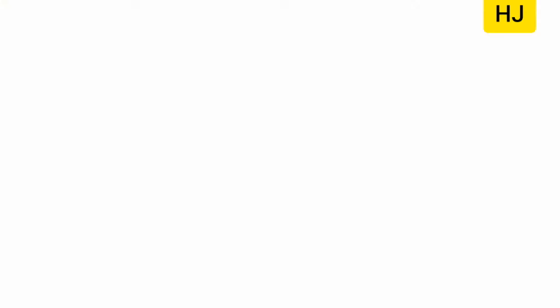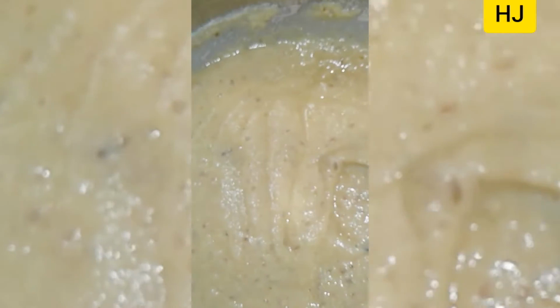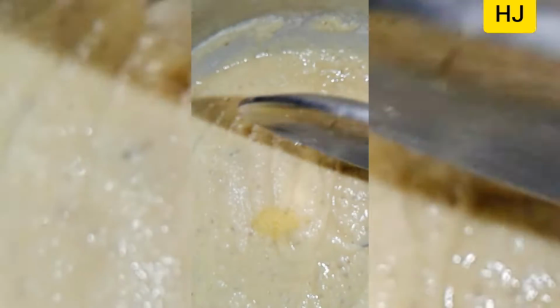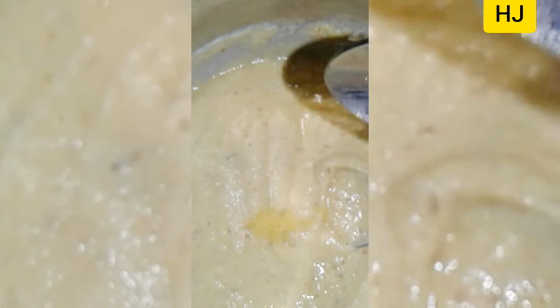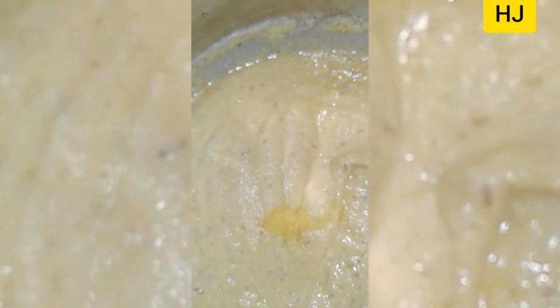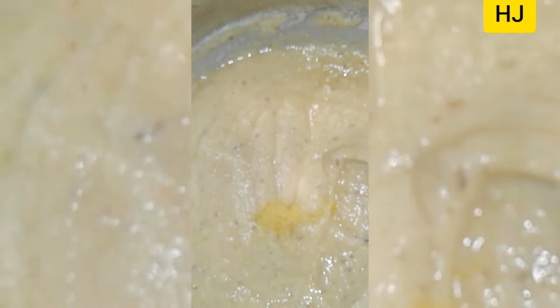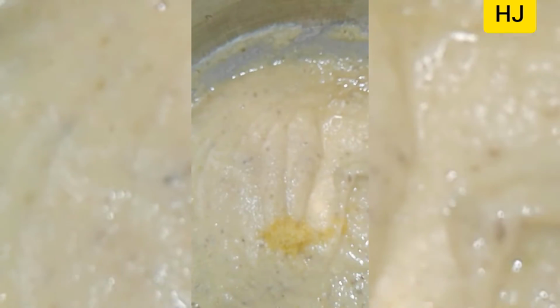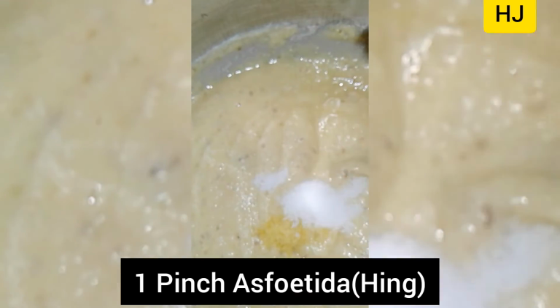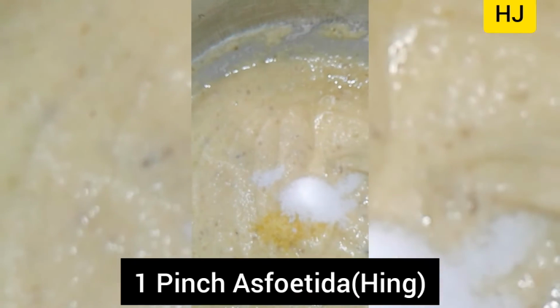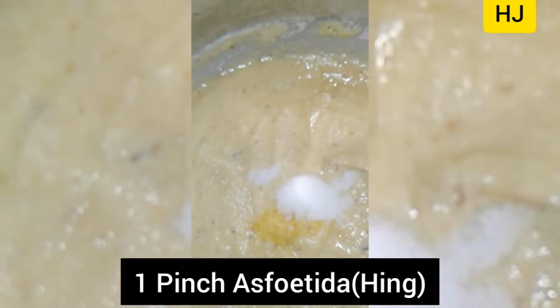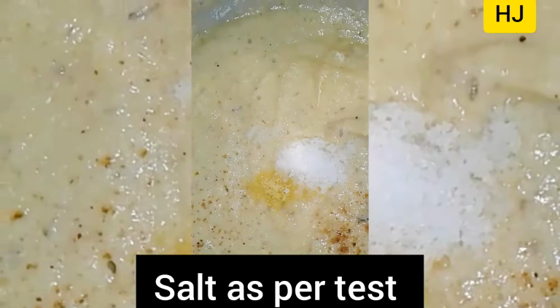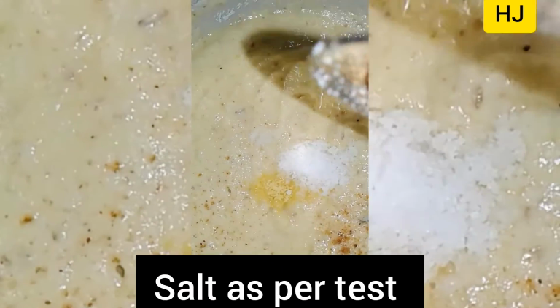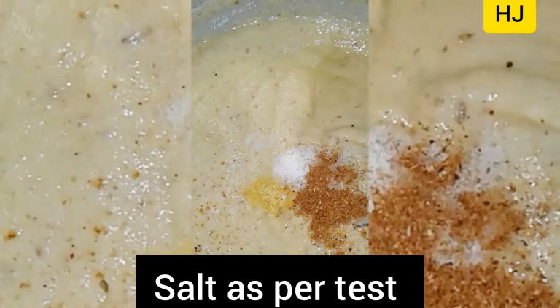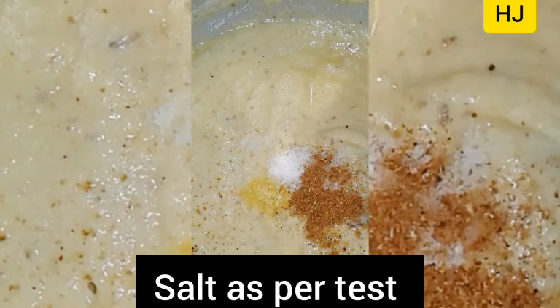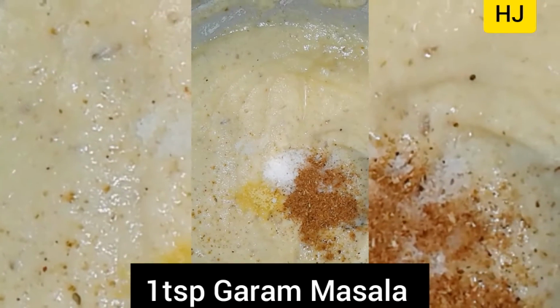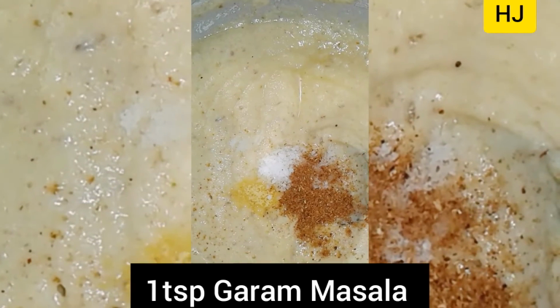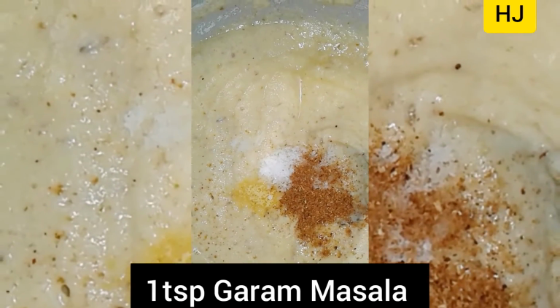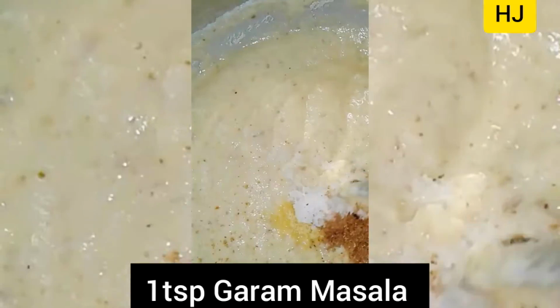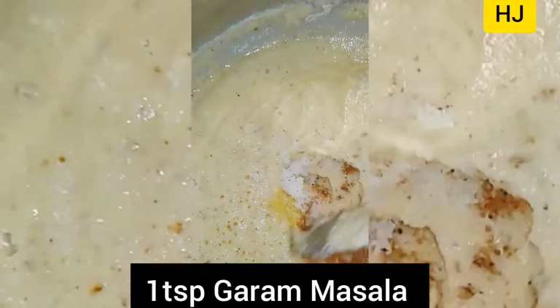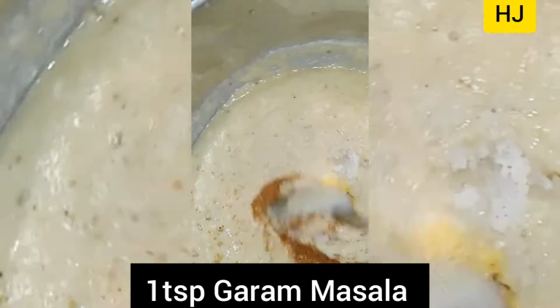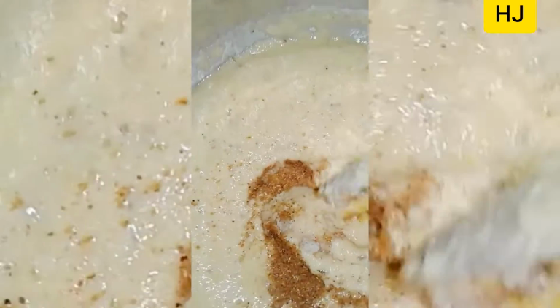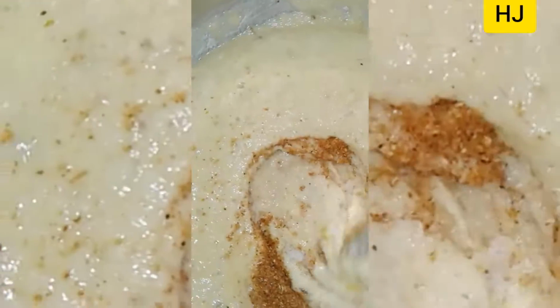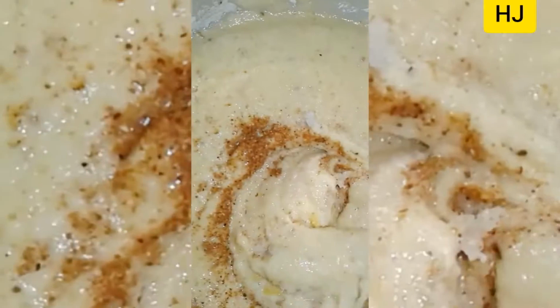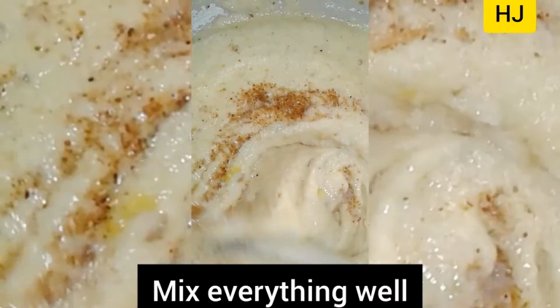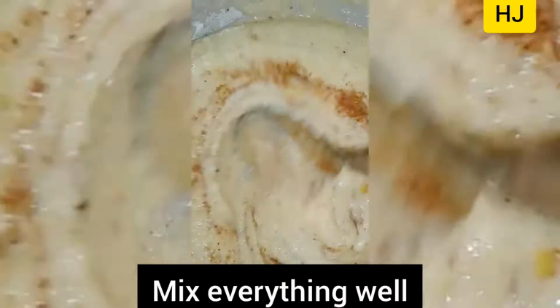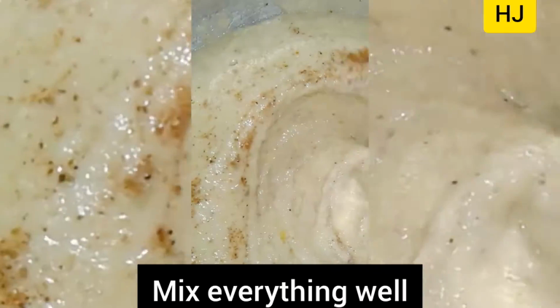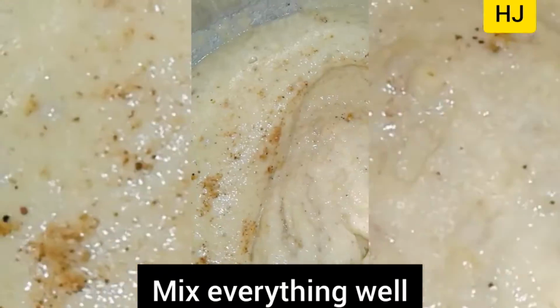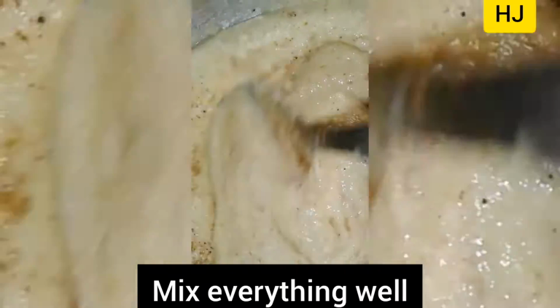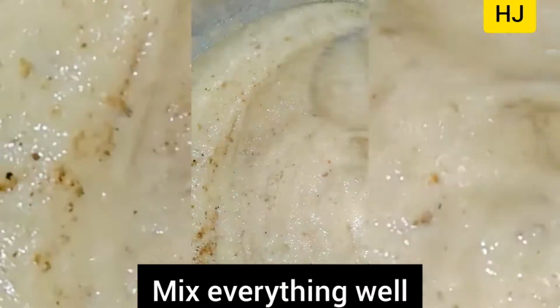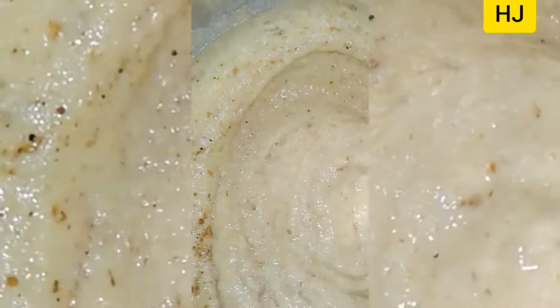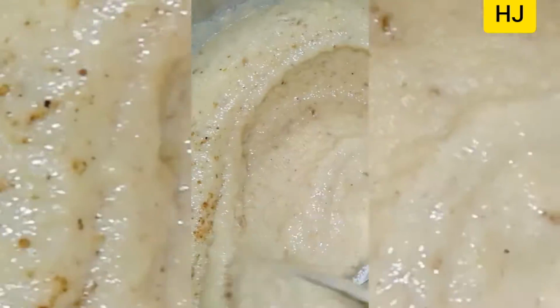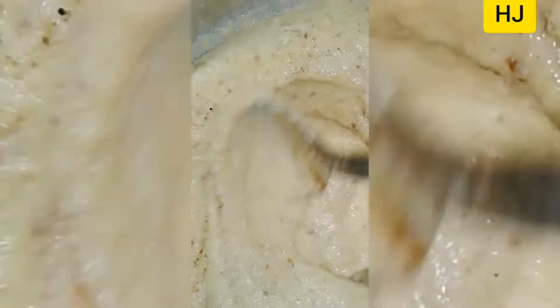Then add salt as per taste, one pinch of asafoetida, and one teaspoon of garam masala. Mix everything well.